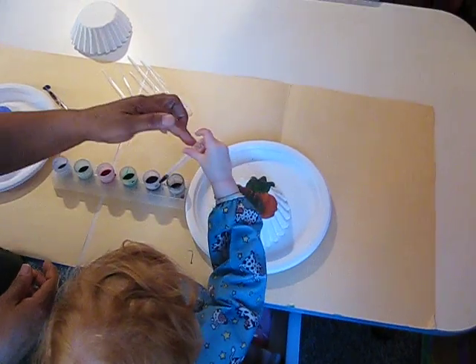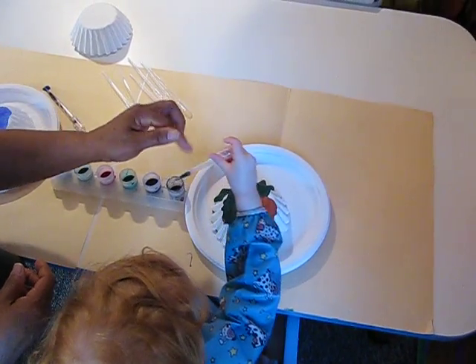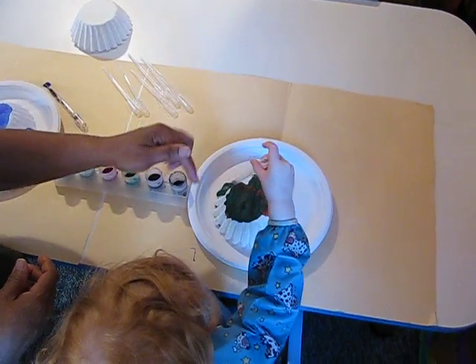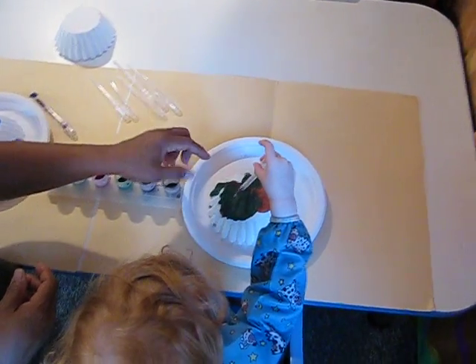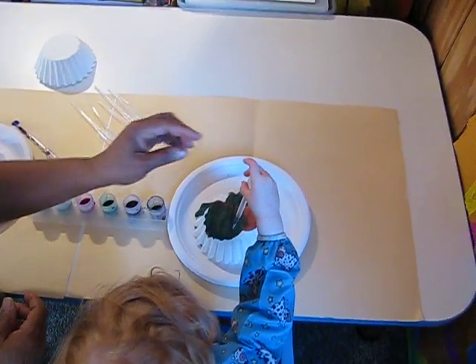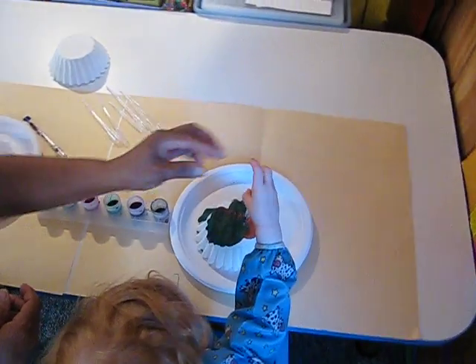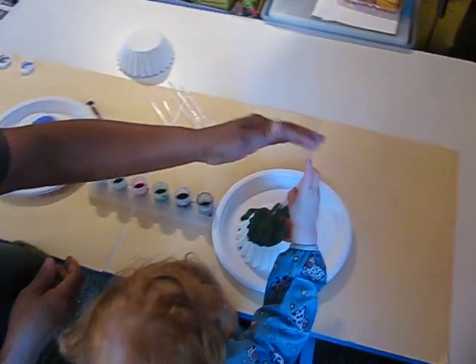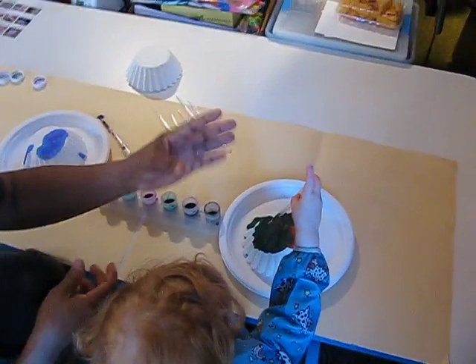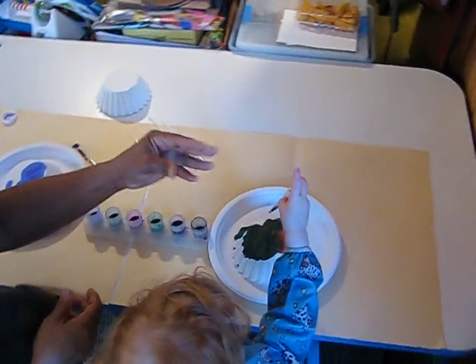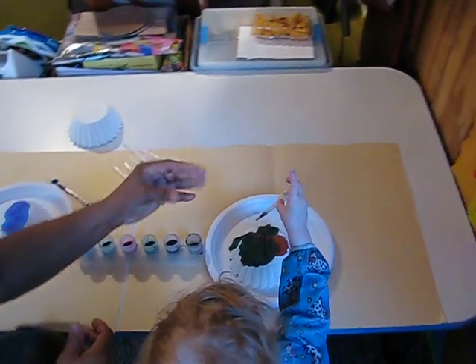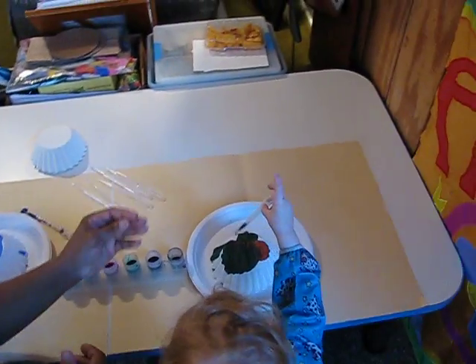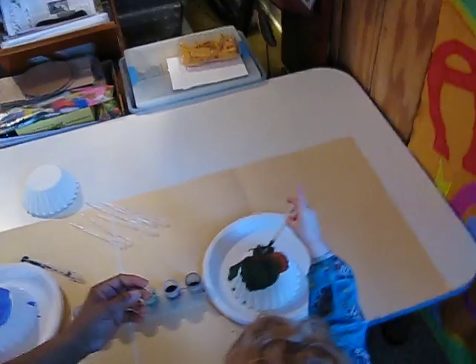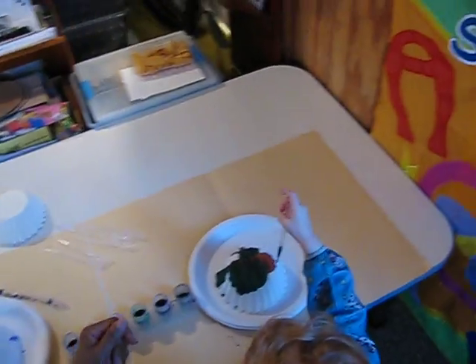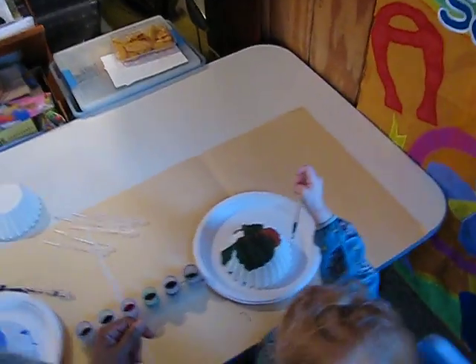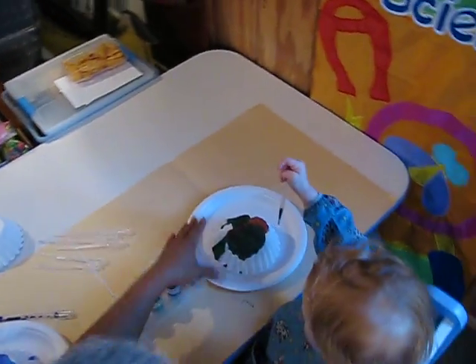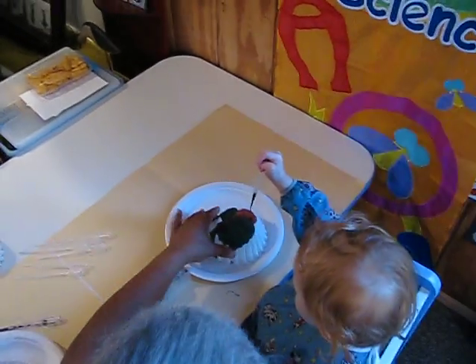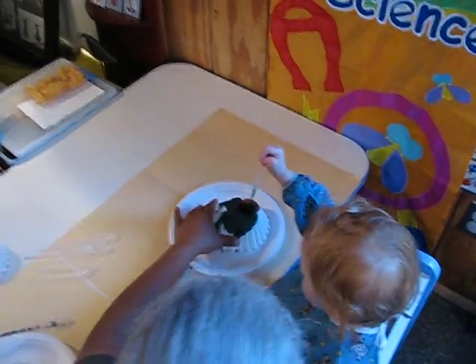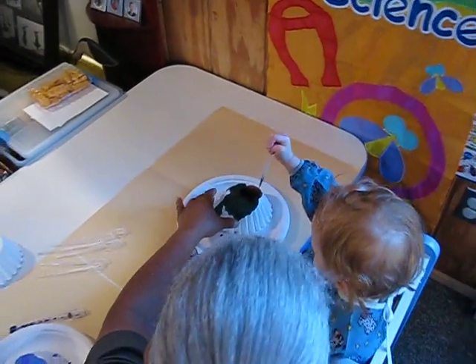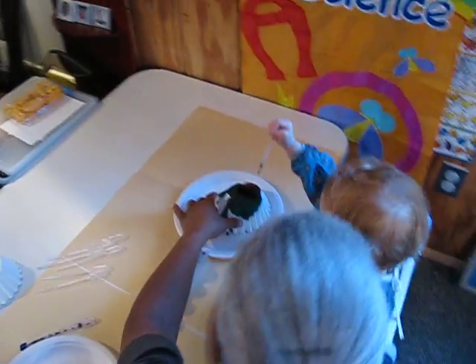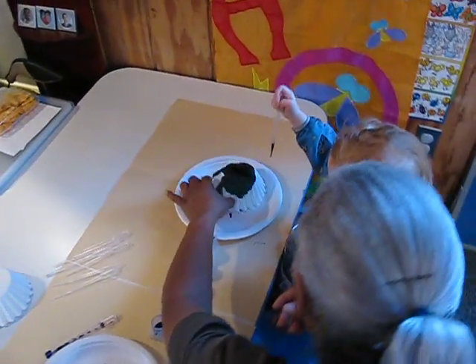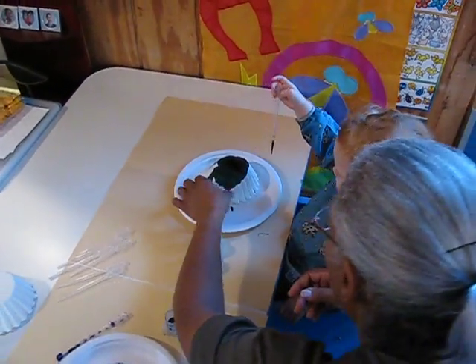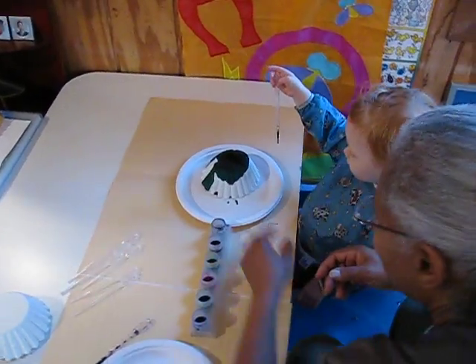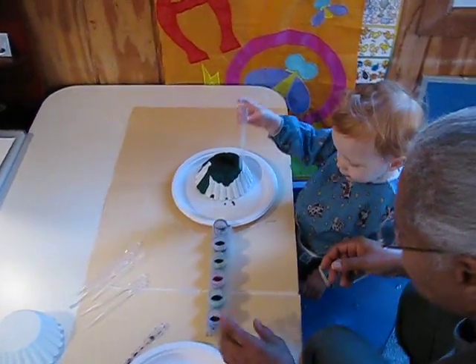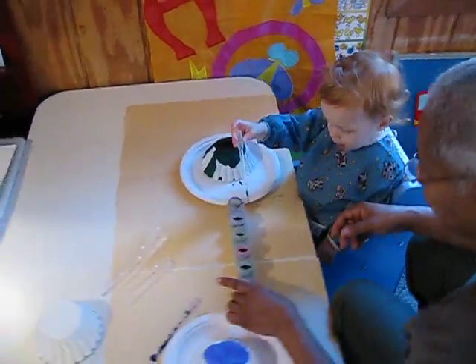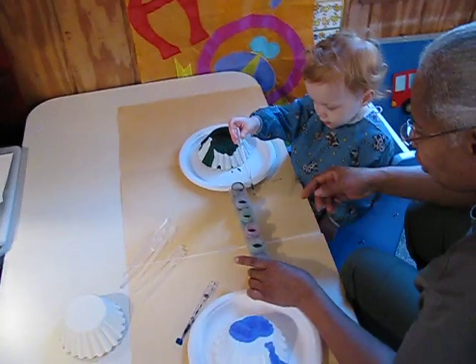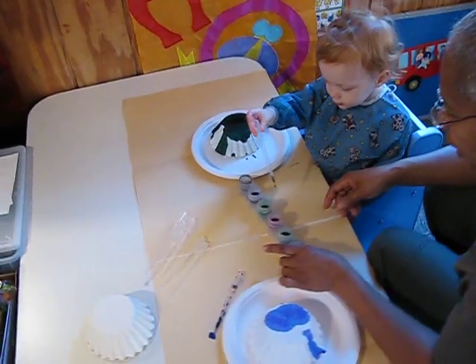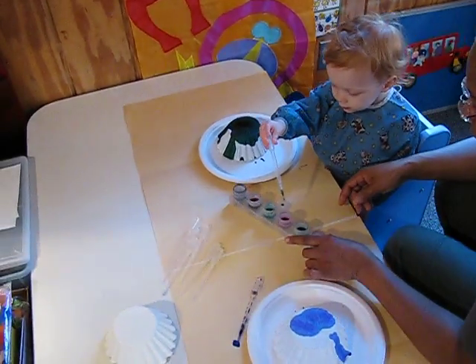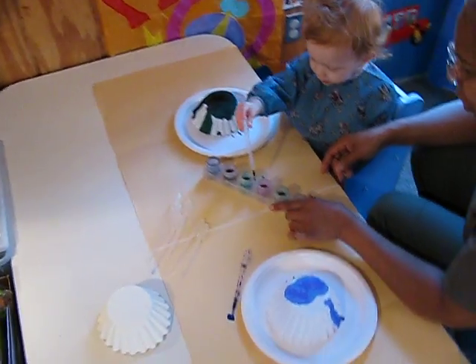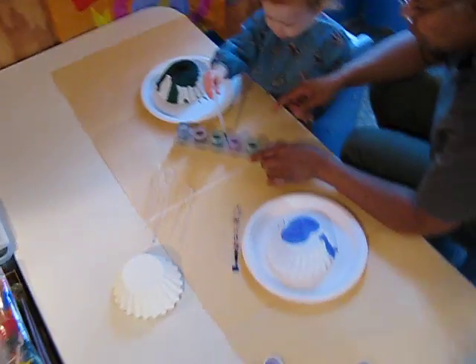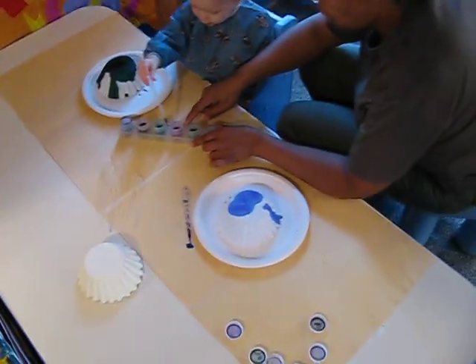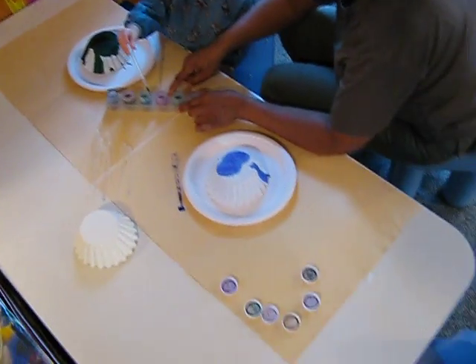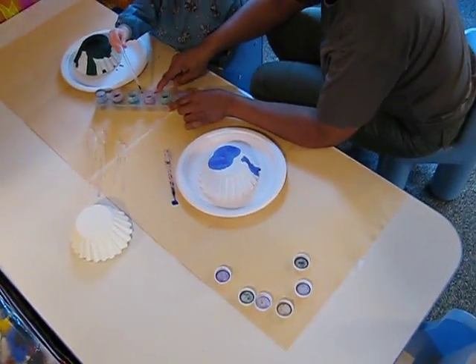Squeeze. You still have more in. Squeeze. Squeeze the top. Squeeze. Squeeze. Squeeze it. There you go. It came out. There you go. Okay, let's try another color. Let's try this color — the pink one.